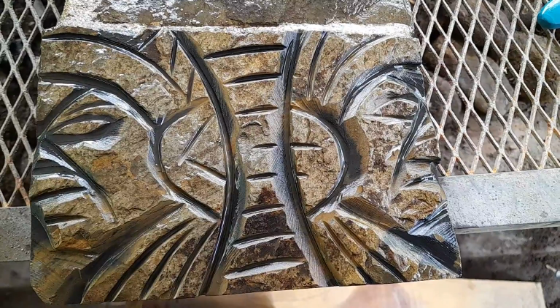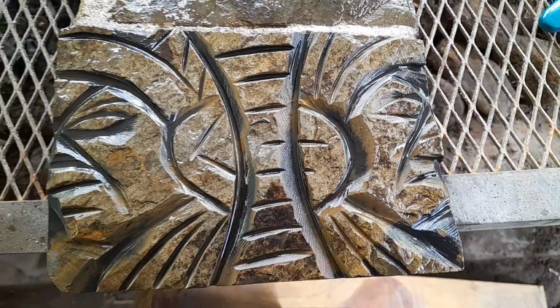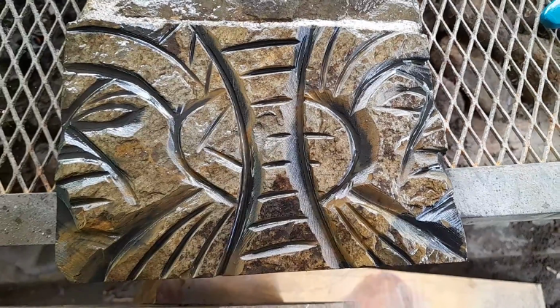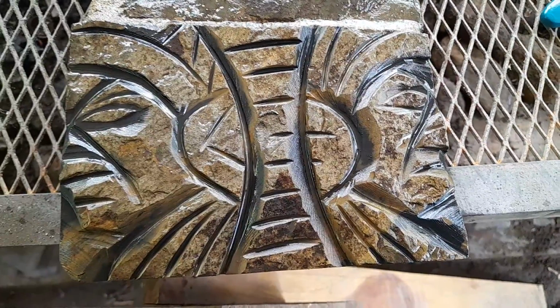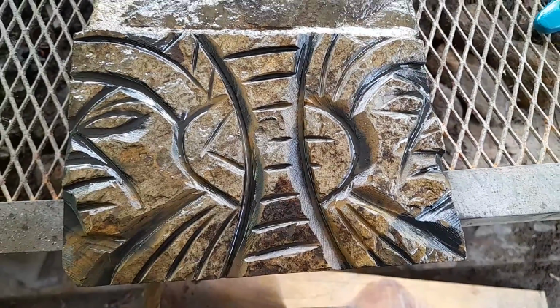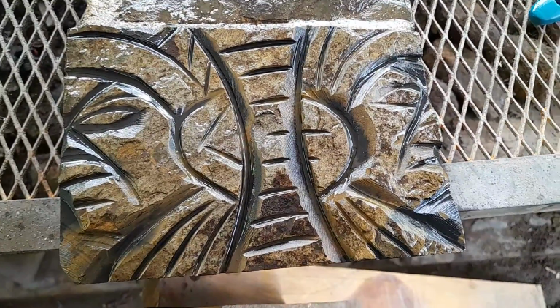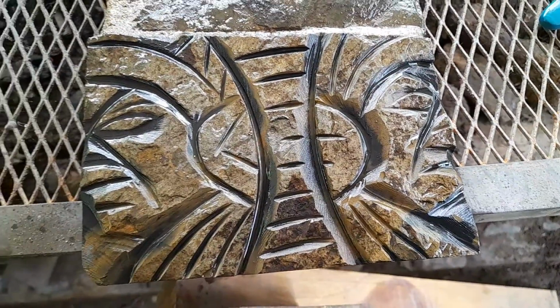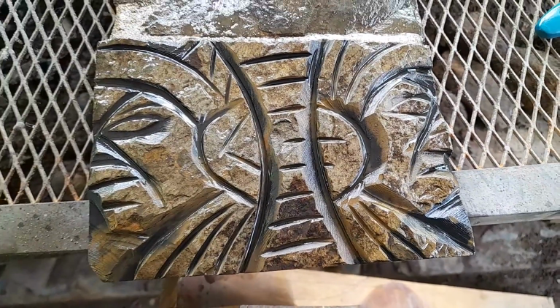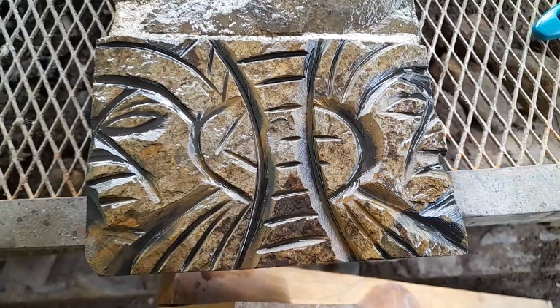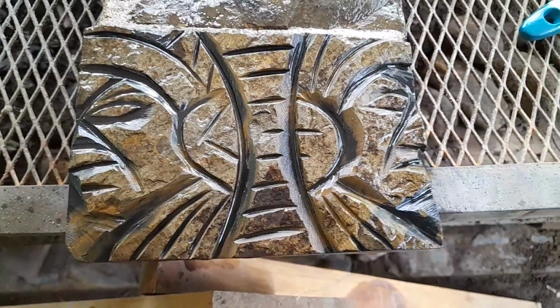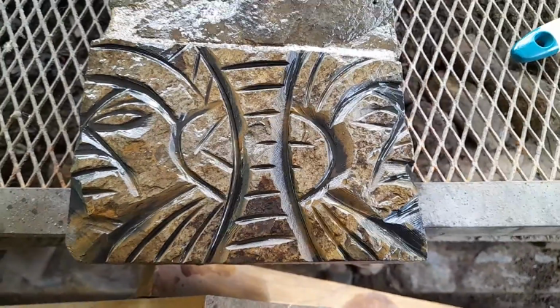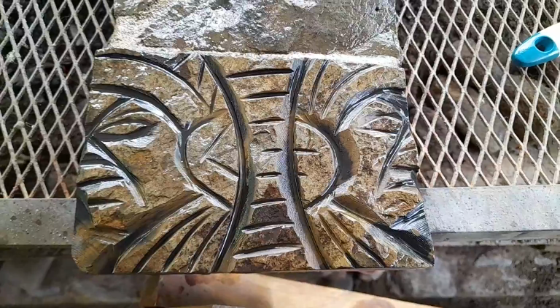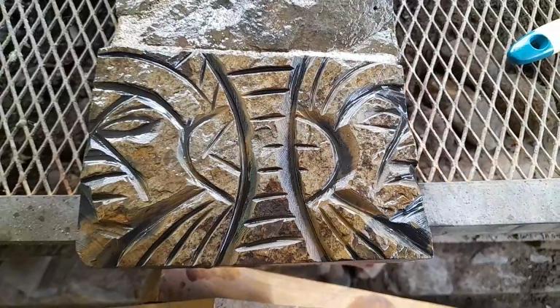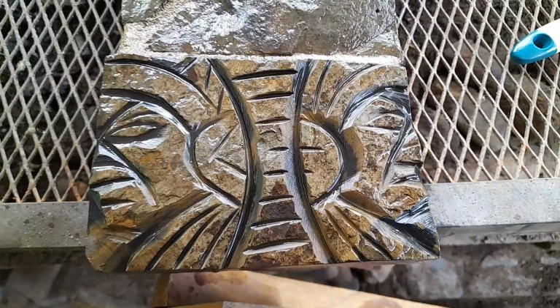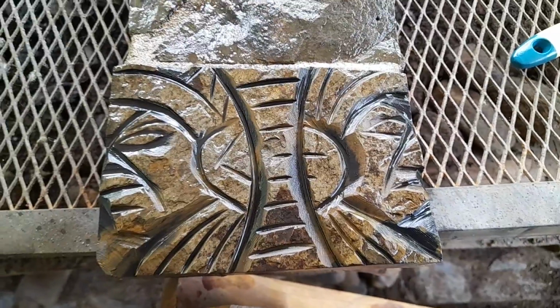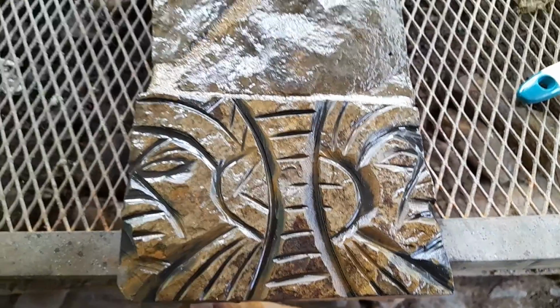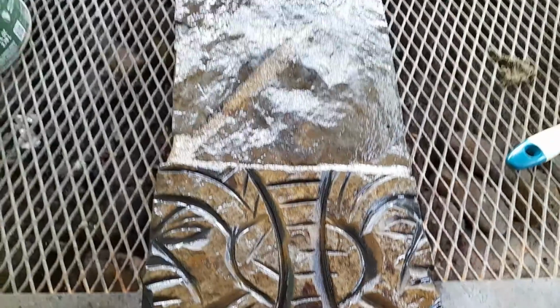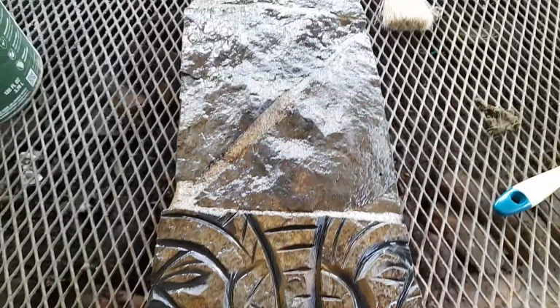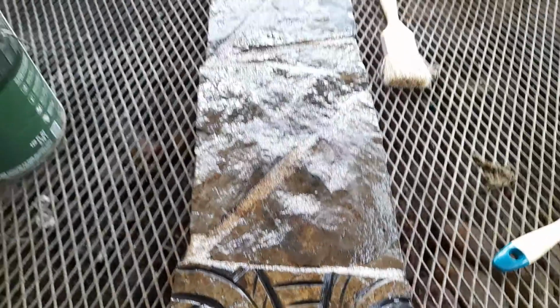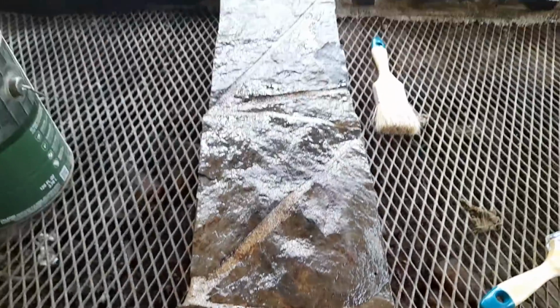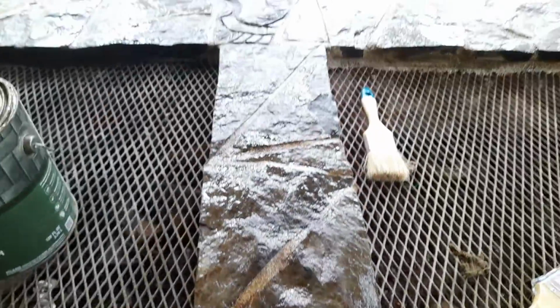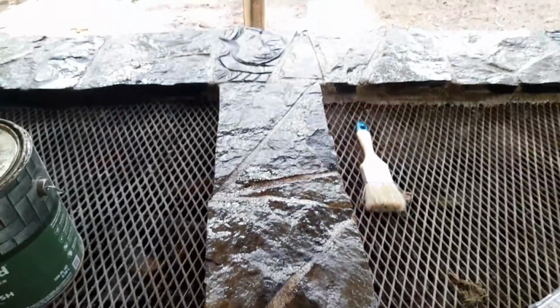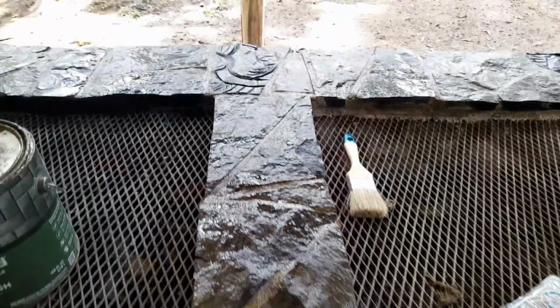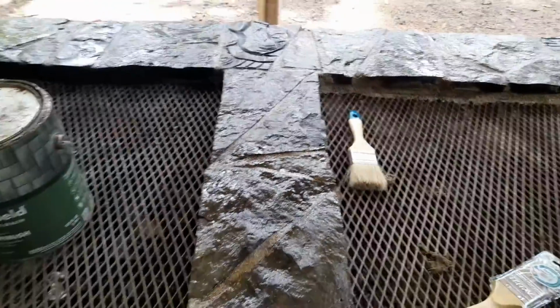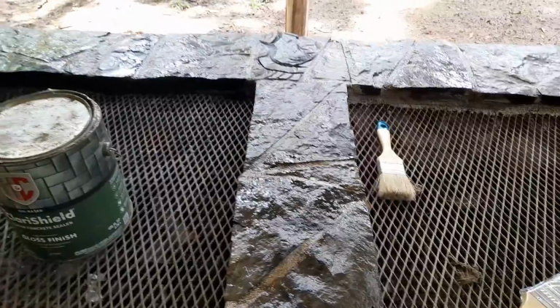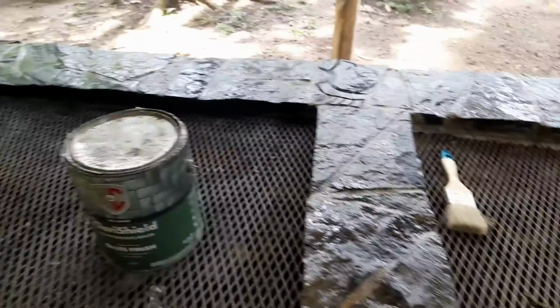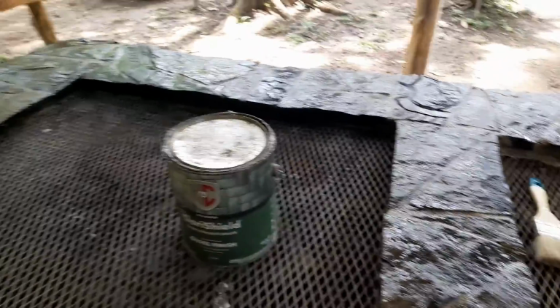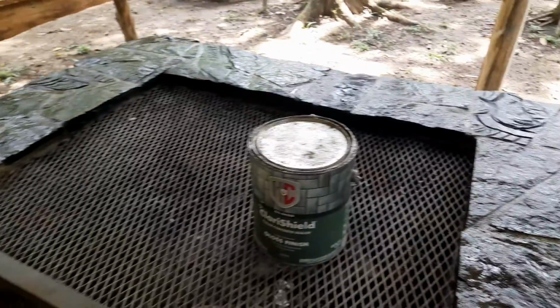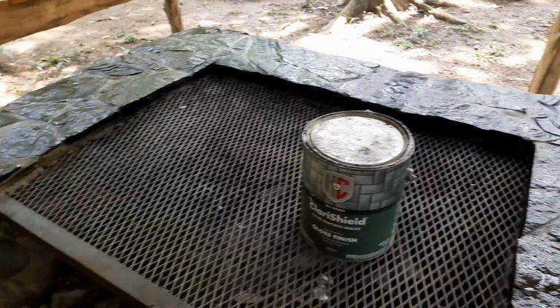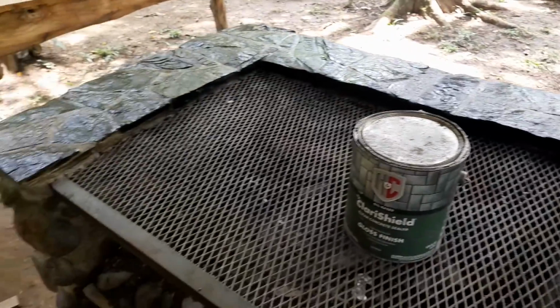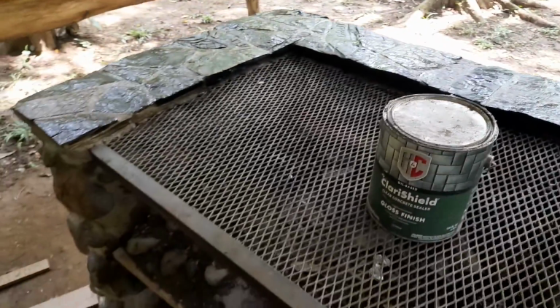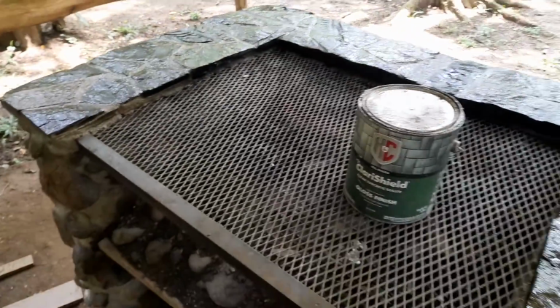I just finished the second one here, put coating on it, so now all the carvings will show a lot better. Like that.